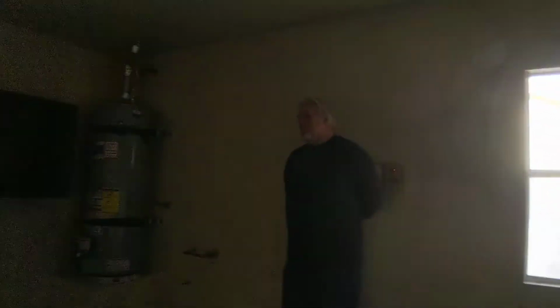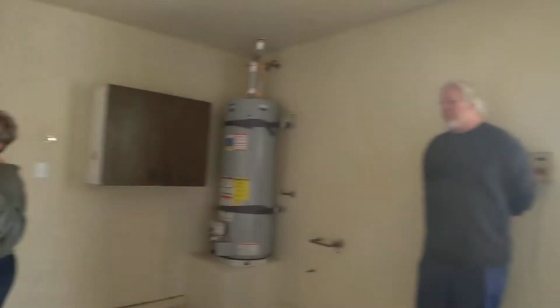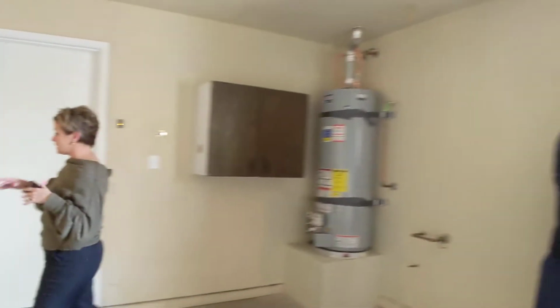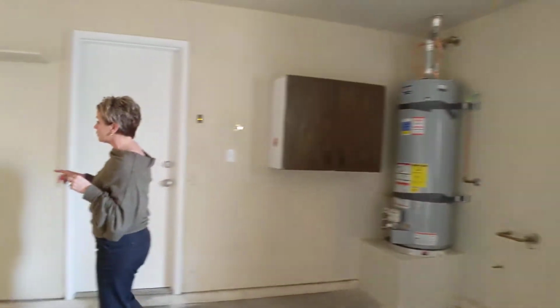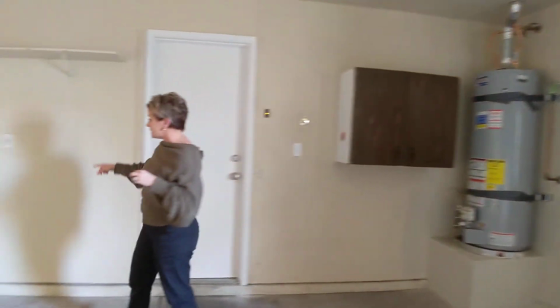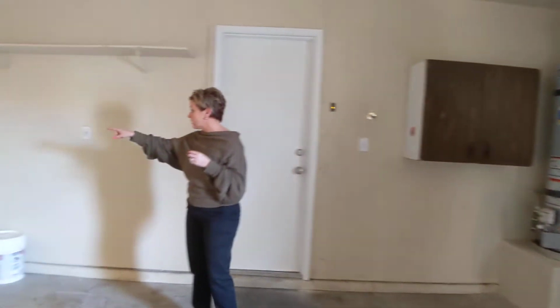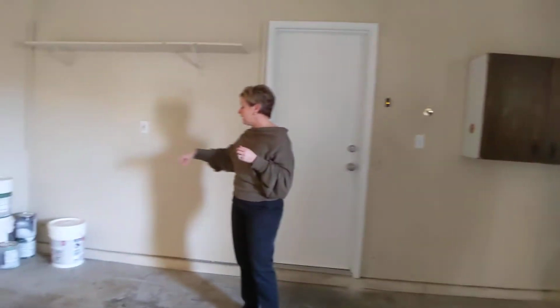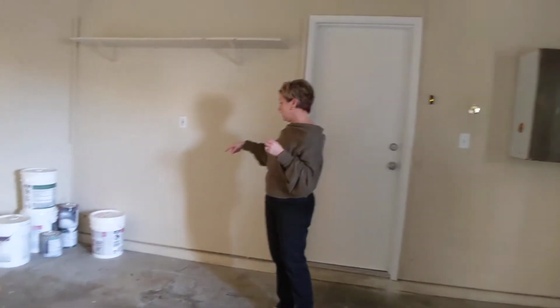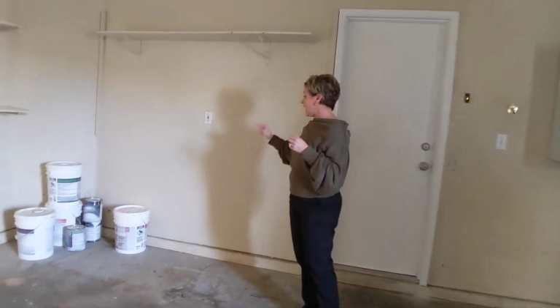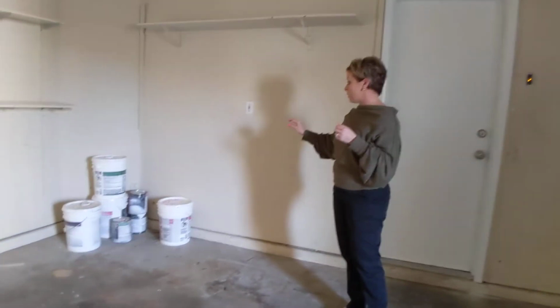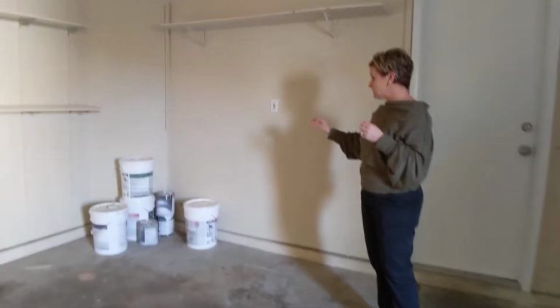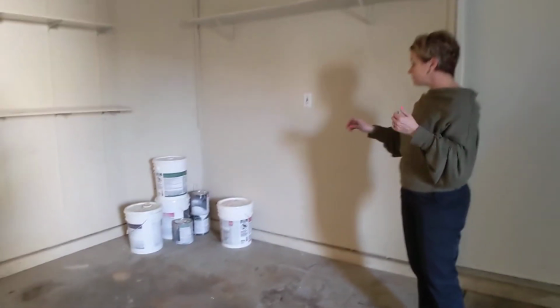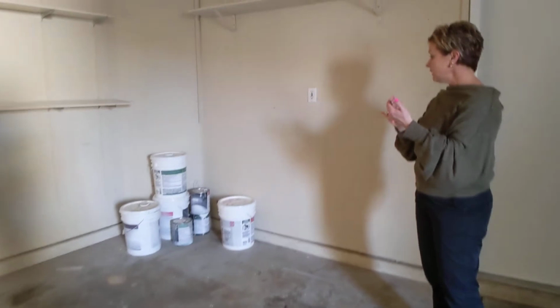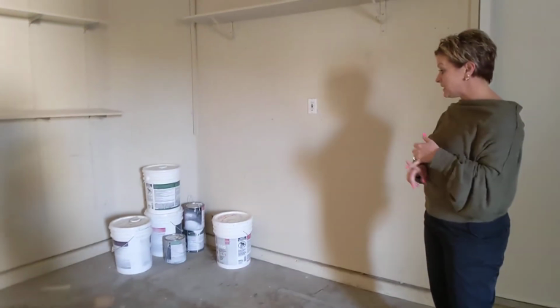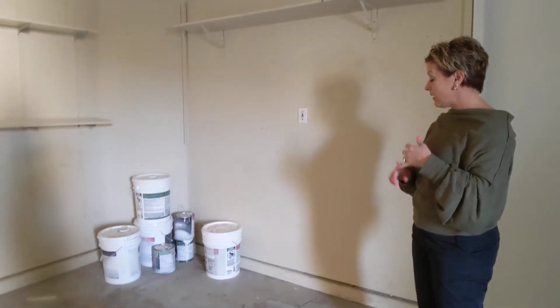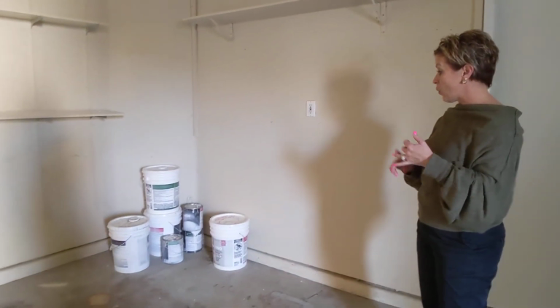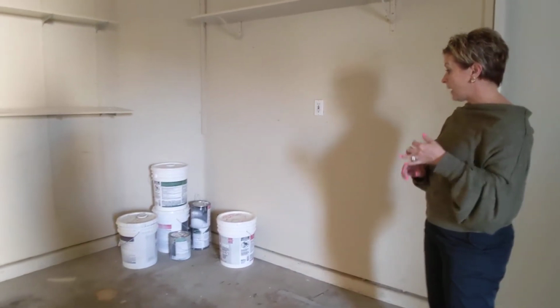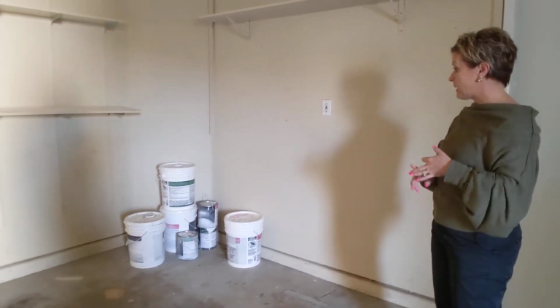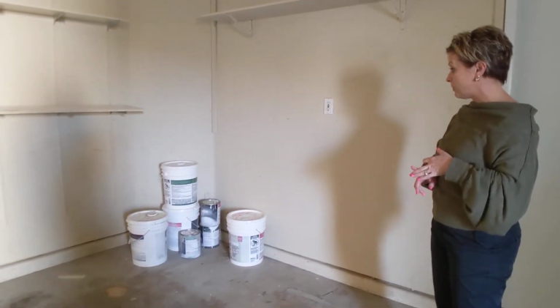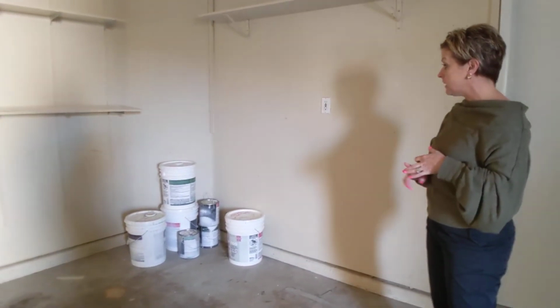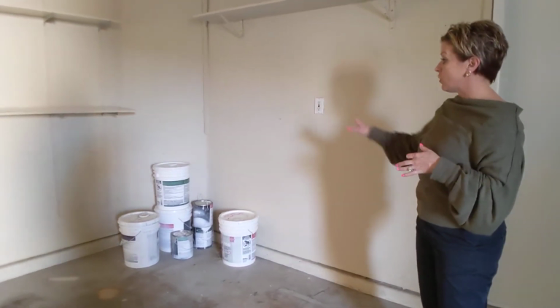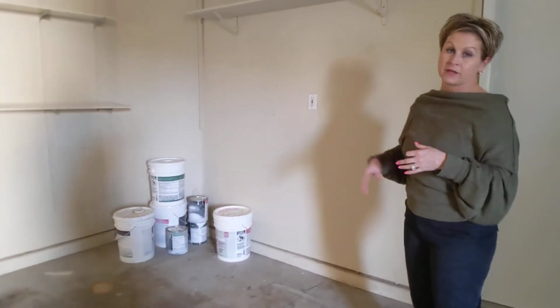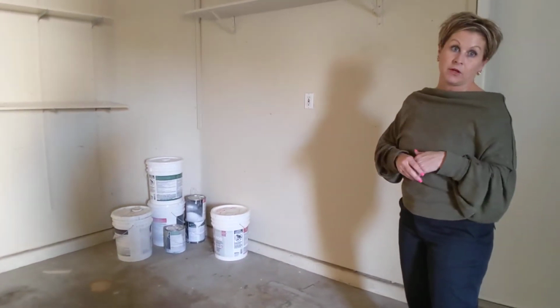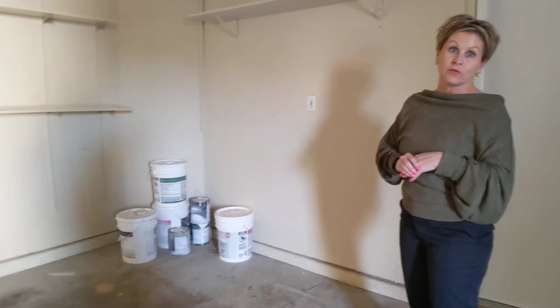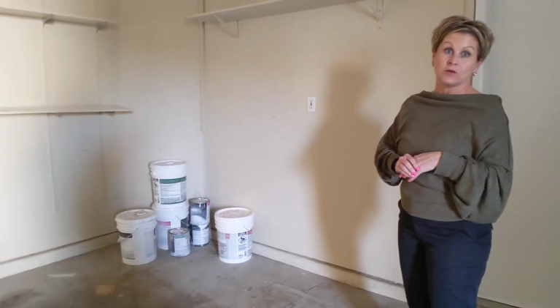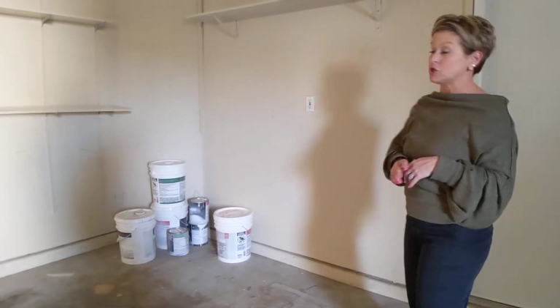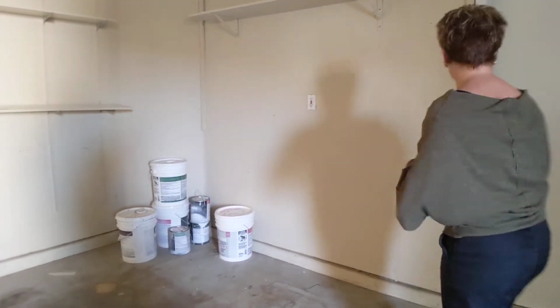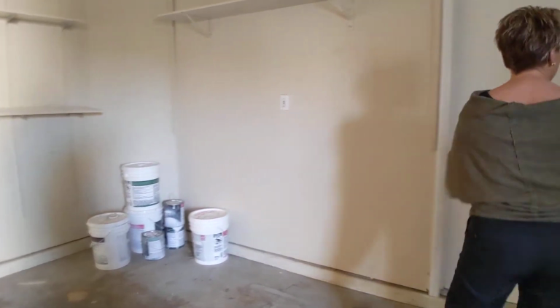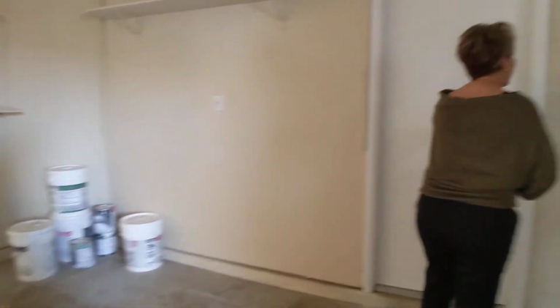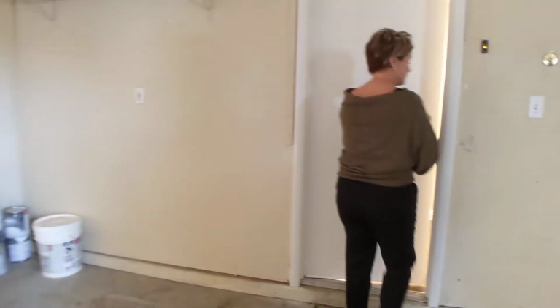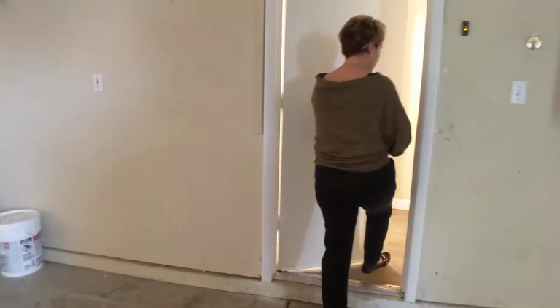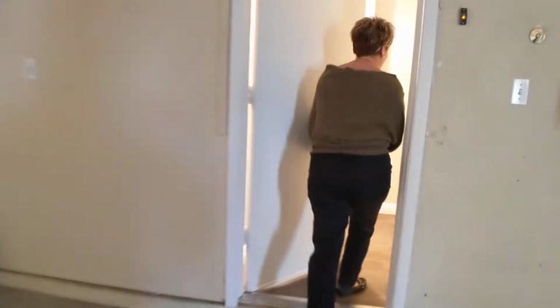One of the nice things is it looks like the seller is leaving extra paint — exterior paint, wall paint, baseboard paint — so all of that is going to be great for any future touch-ups. So that is our garage.